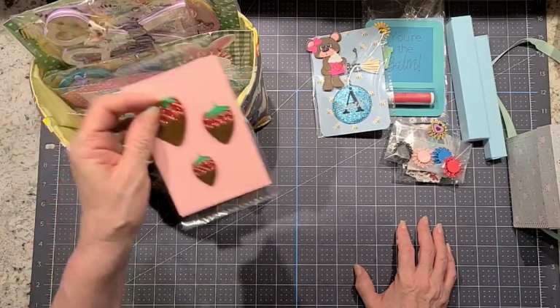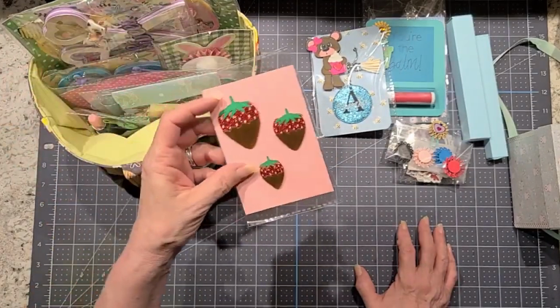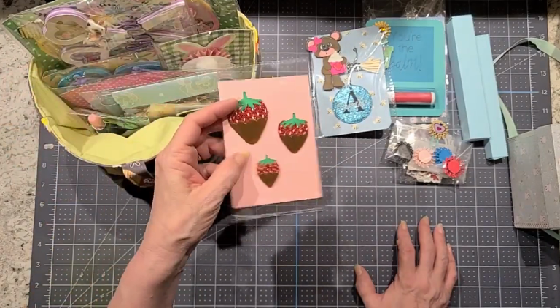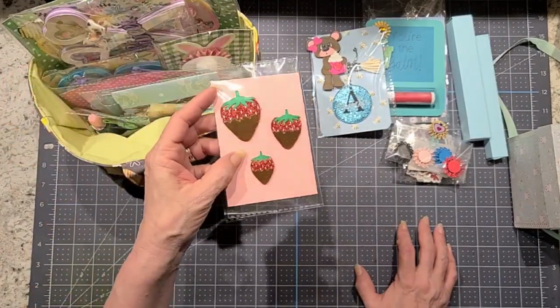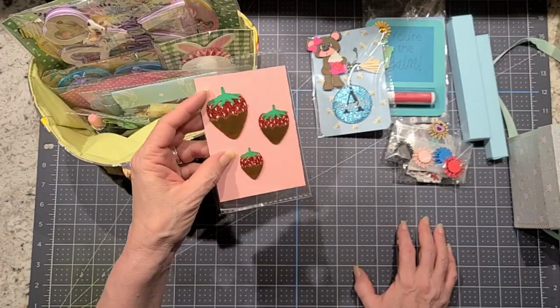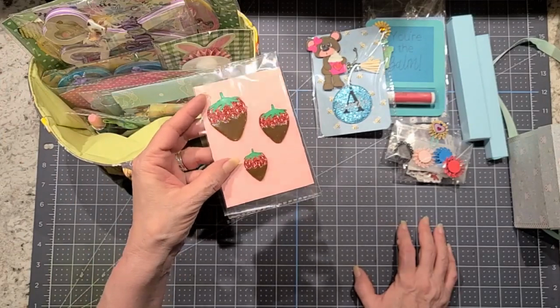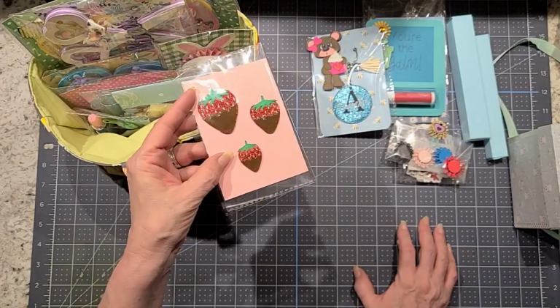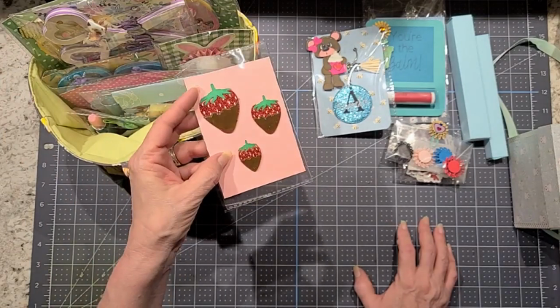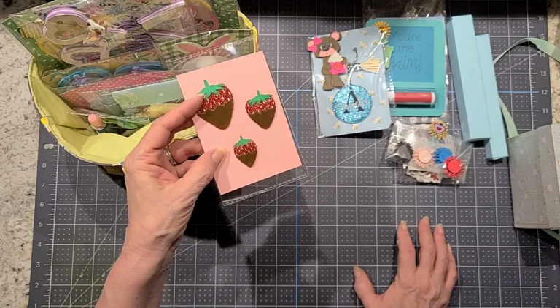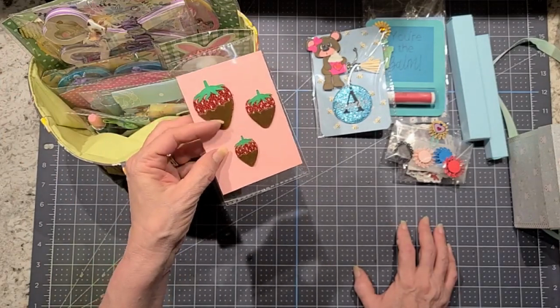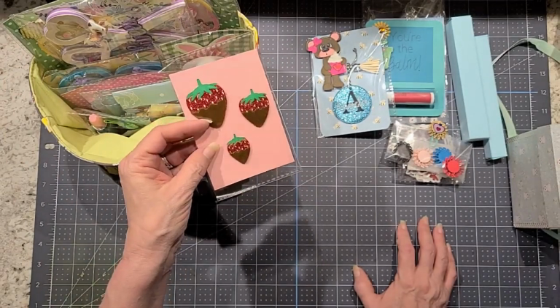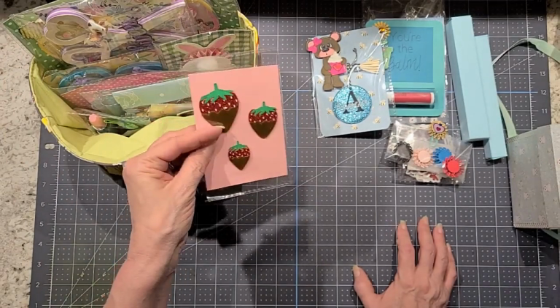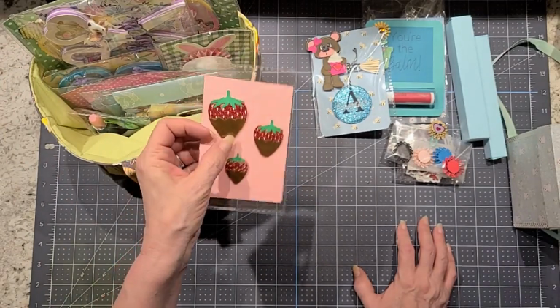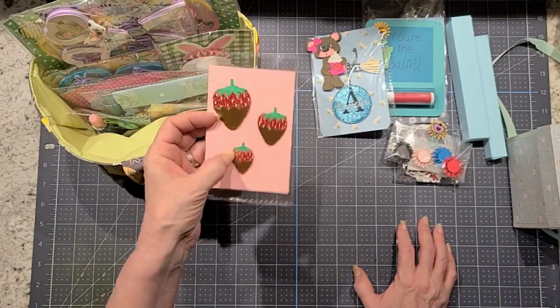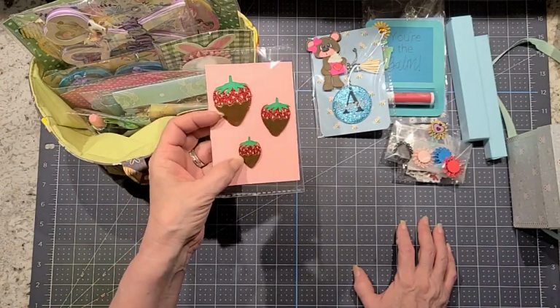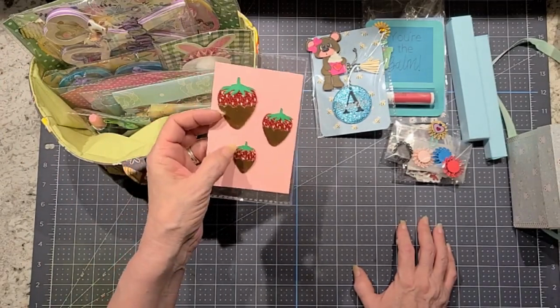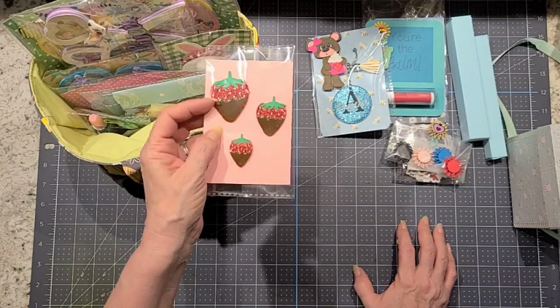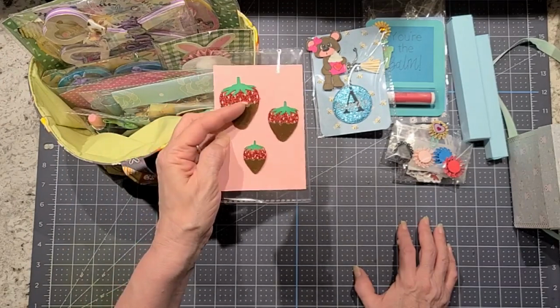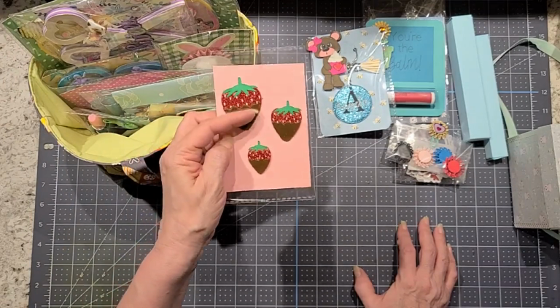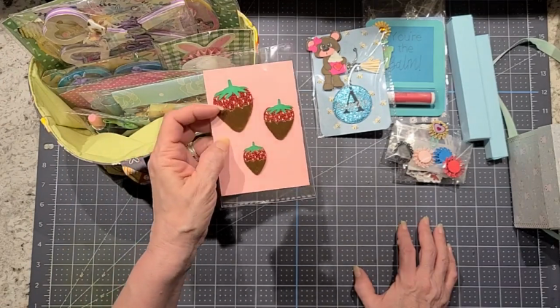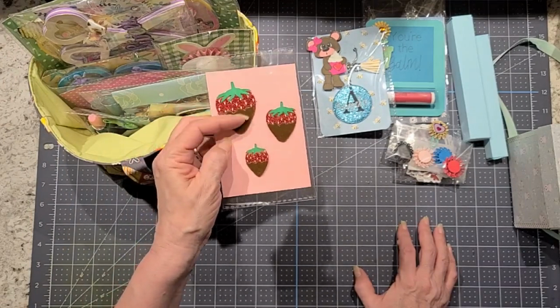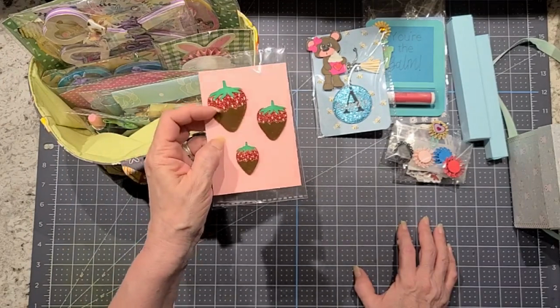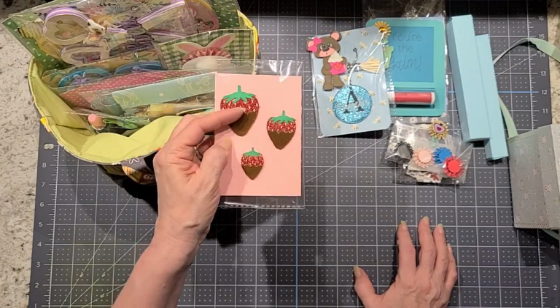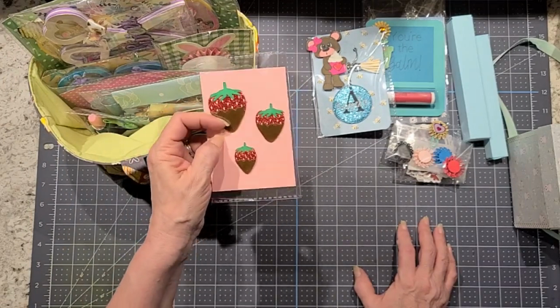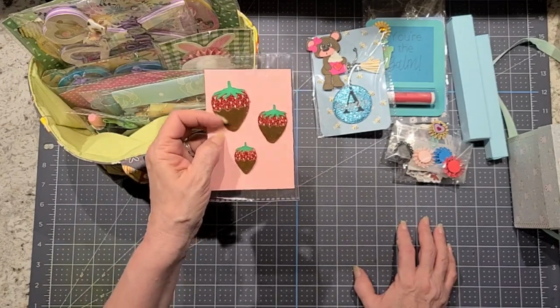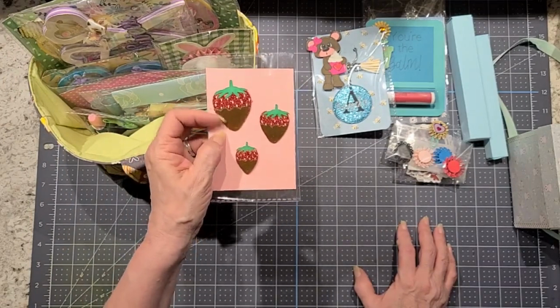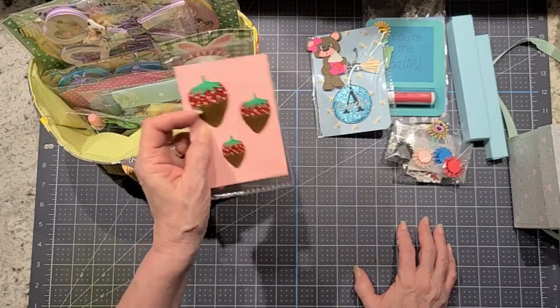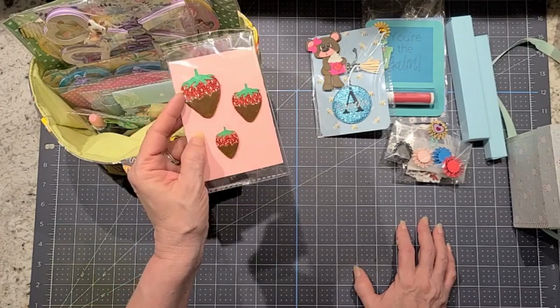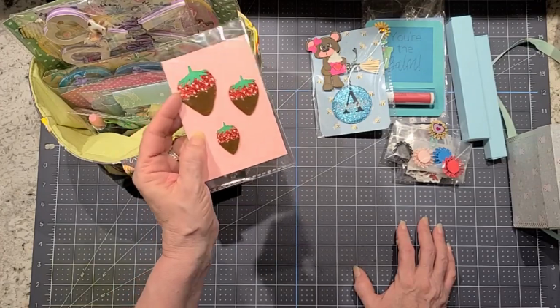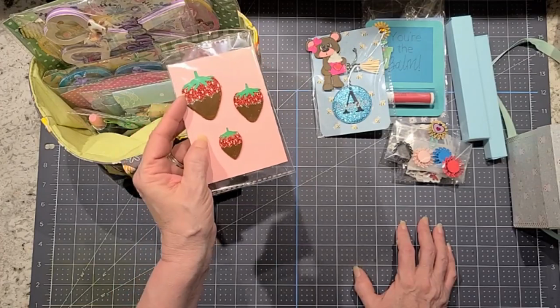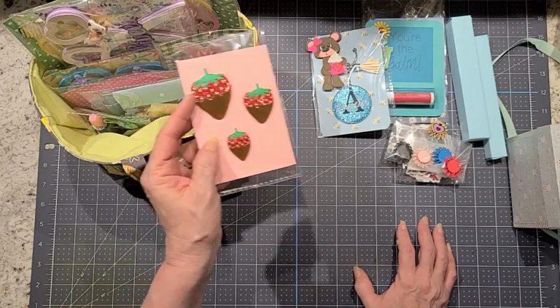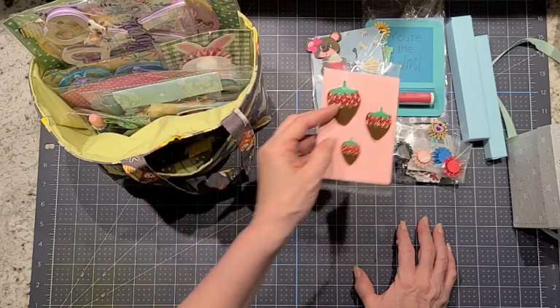I did some chocolate covered strawberries — I just die cut them on my Cricut. The paper was the chocolate part and I did some glossy accents on it to make it look like chocolate.